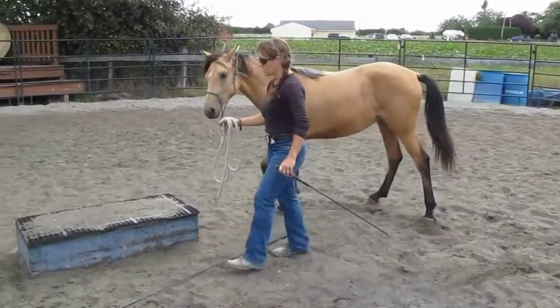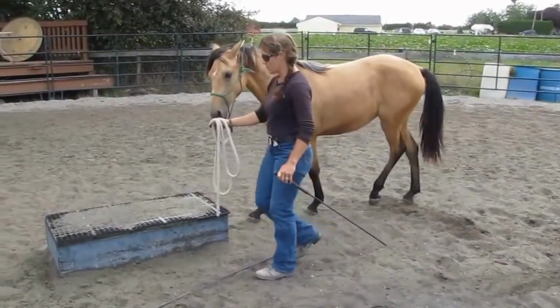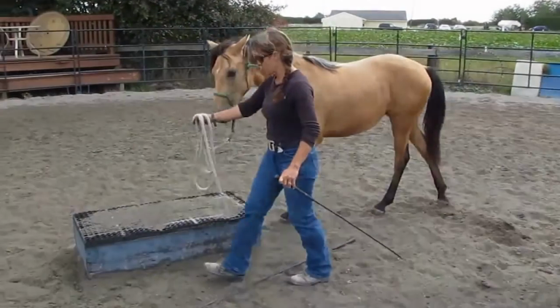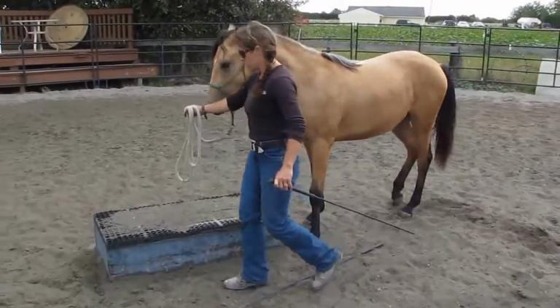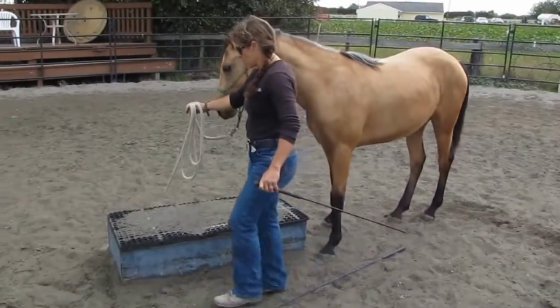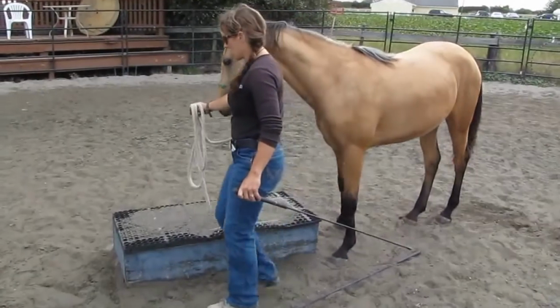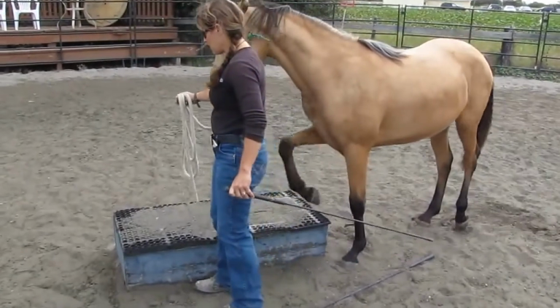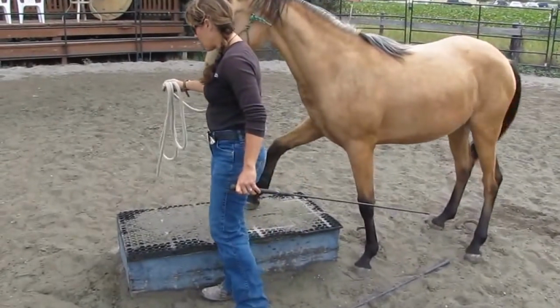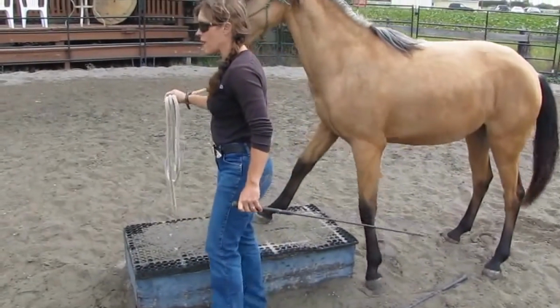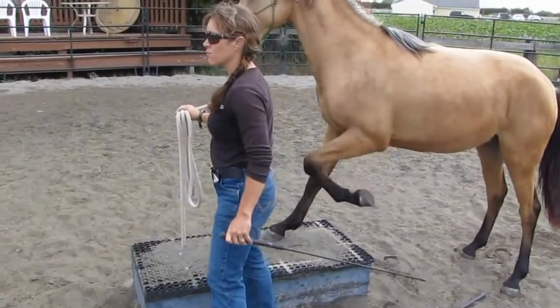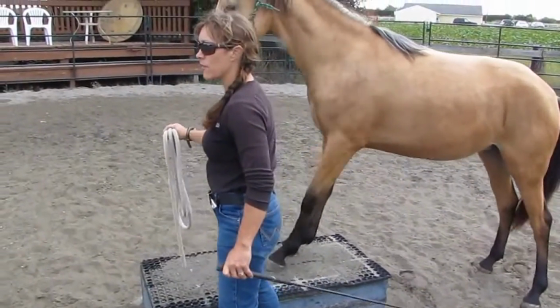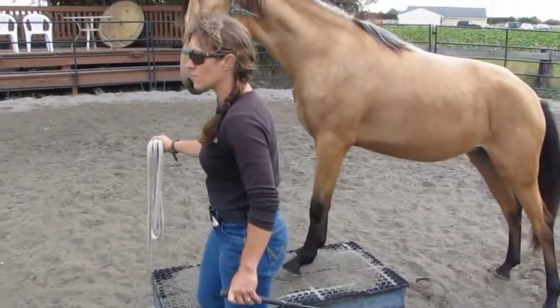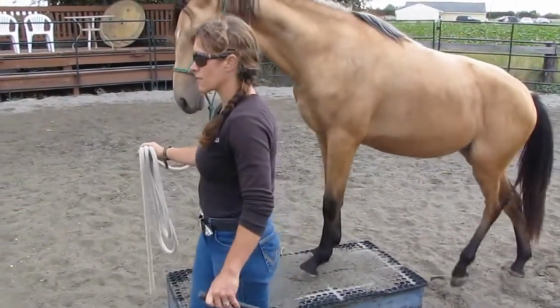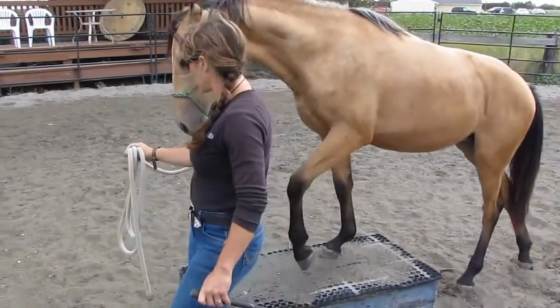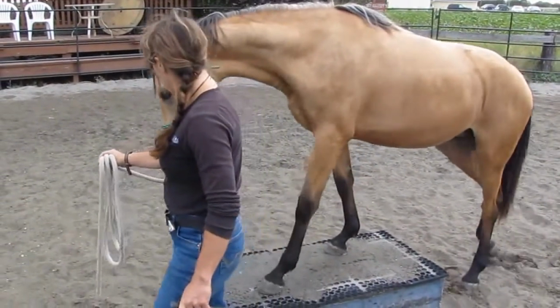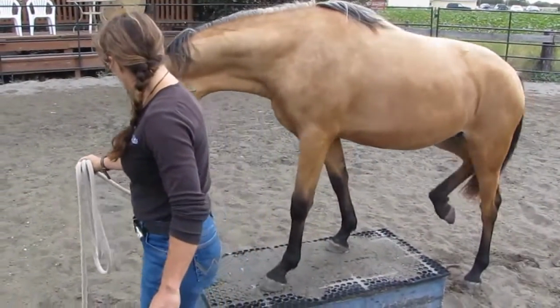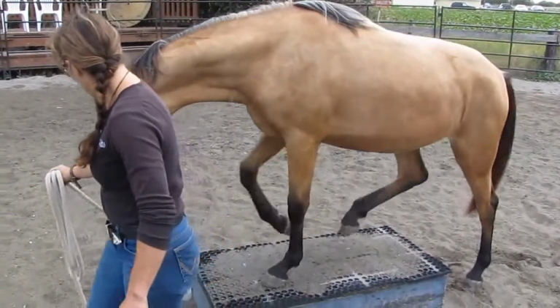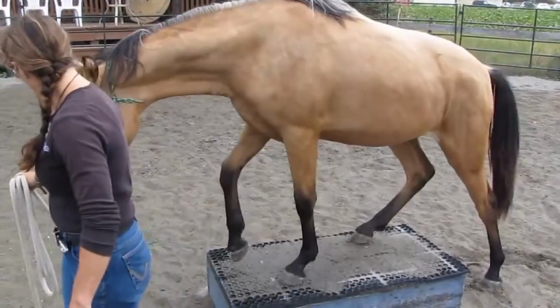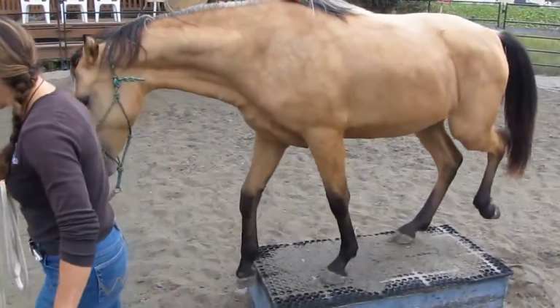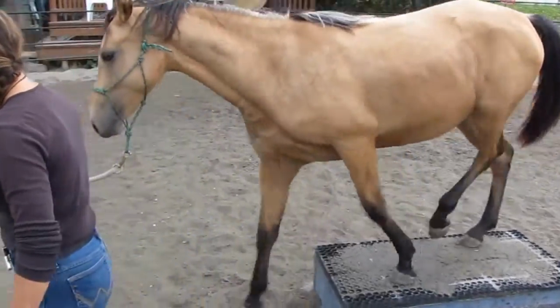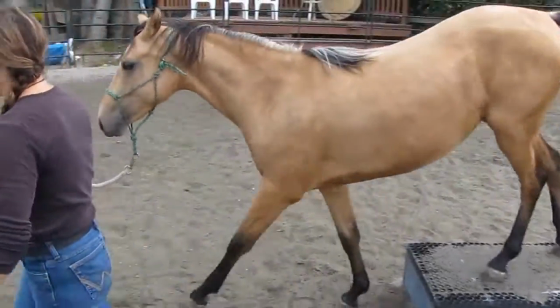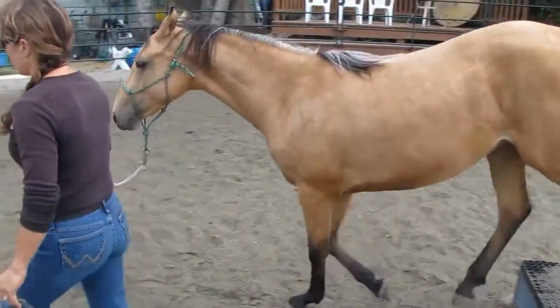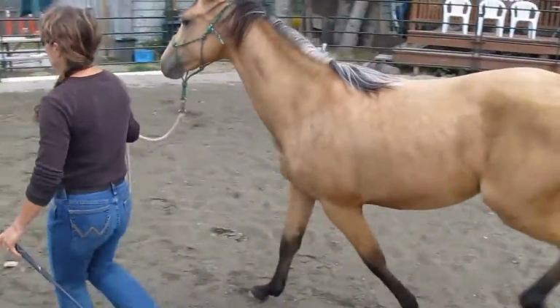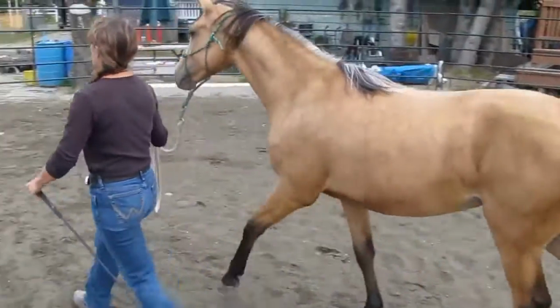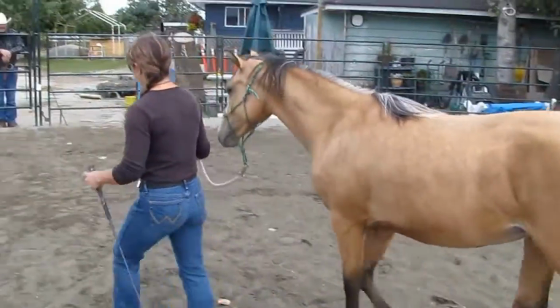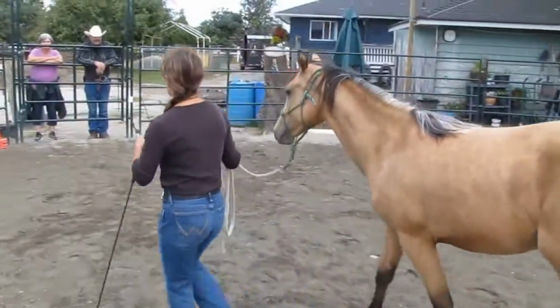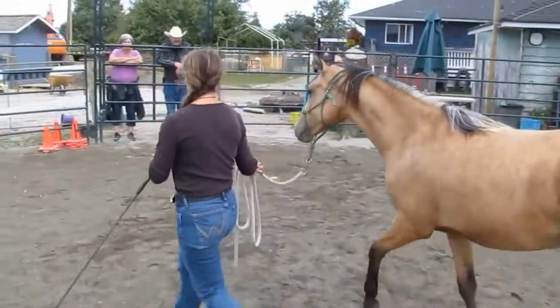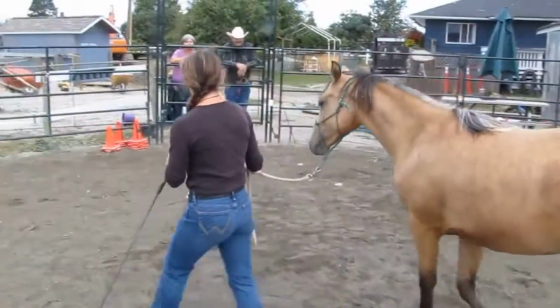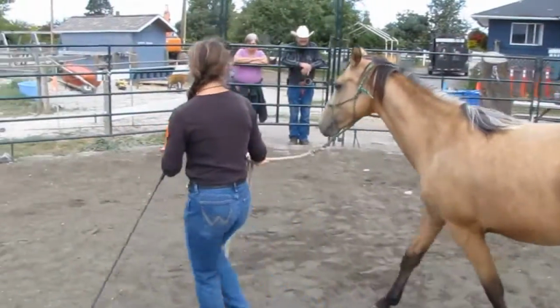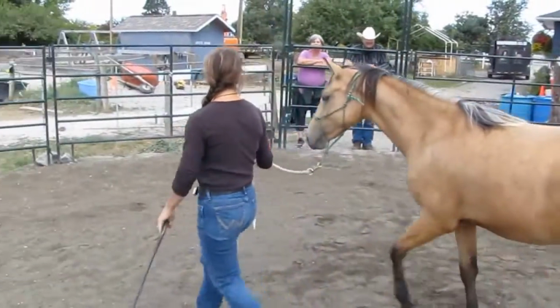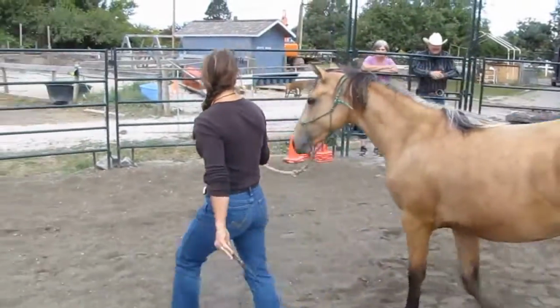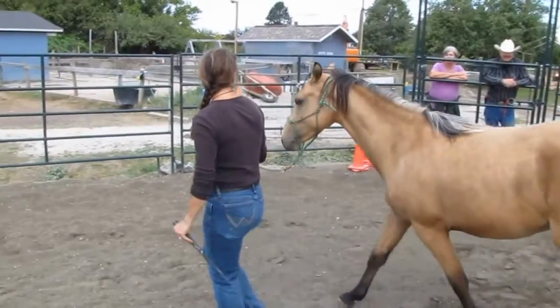Walking on to something — you can just have a mat or a piece of plywood, something that's weird. If they walk obediently, I don't care what's in front of you. If I tell you to walk on it, you walk on it. Those are the rules.